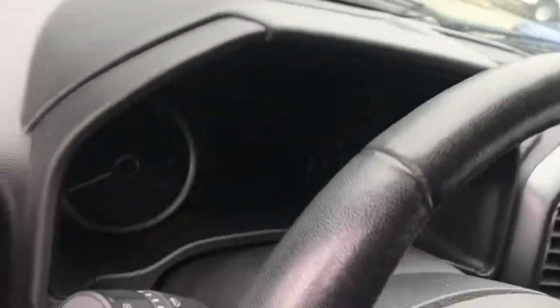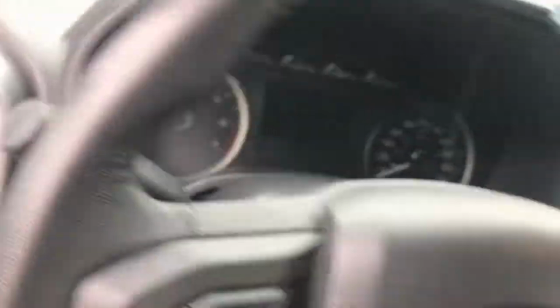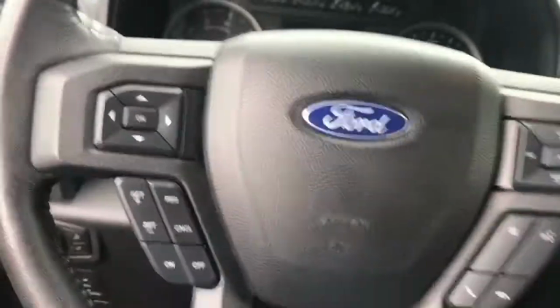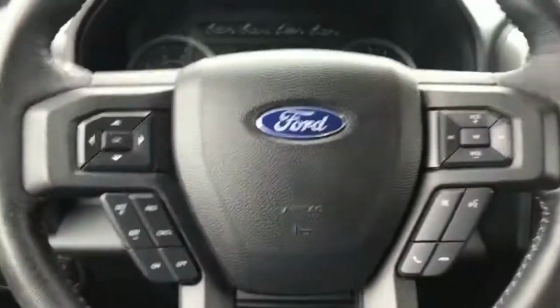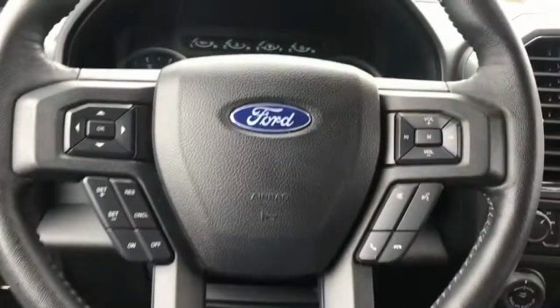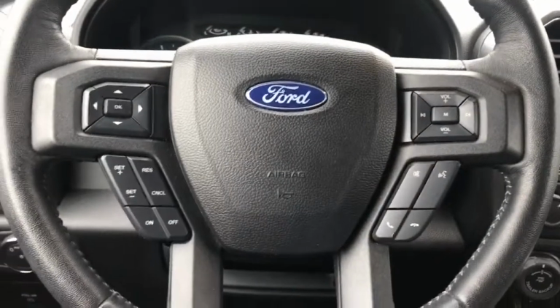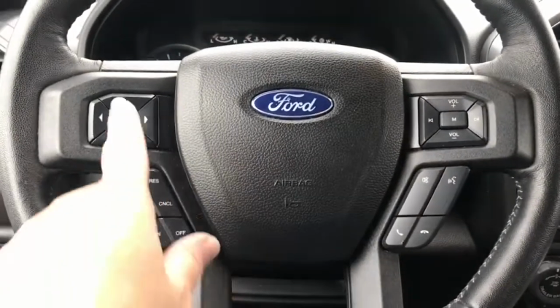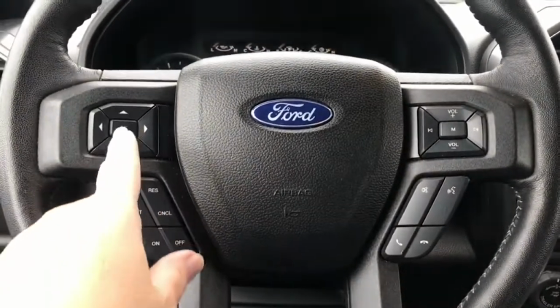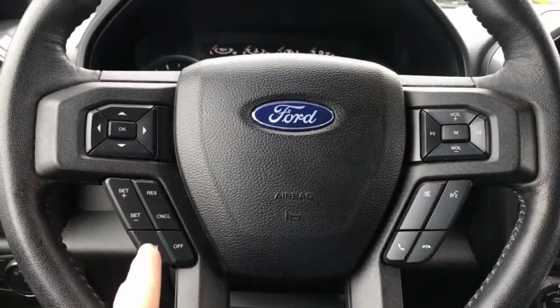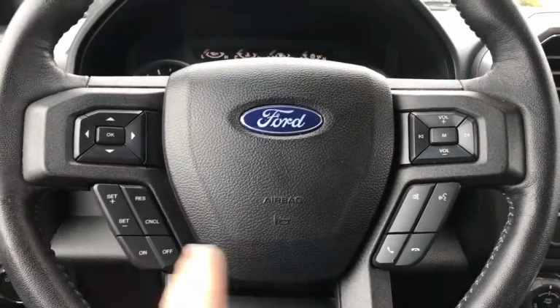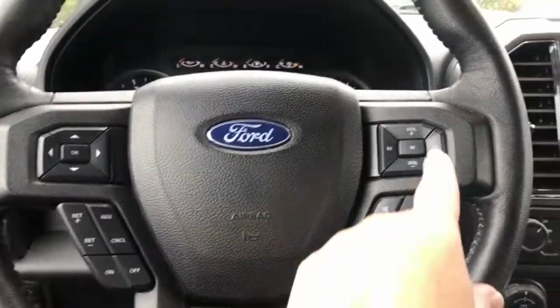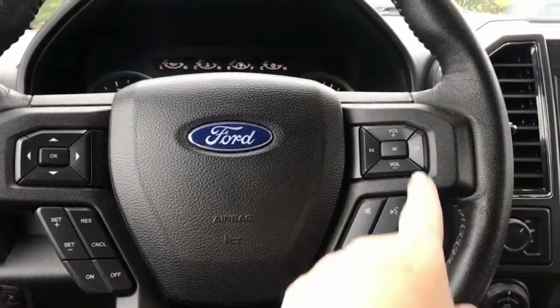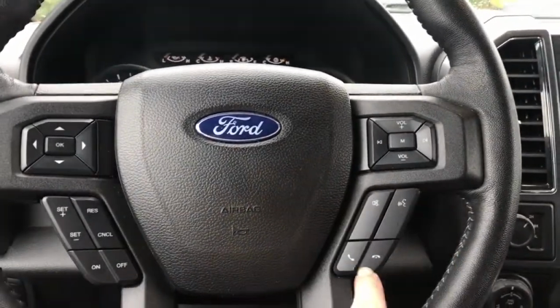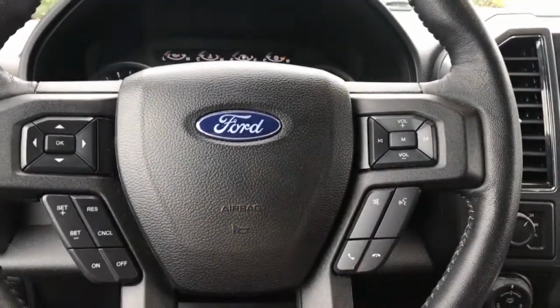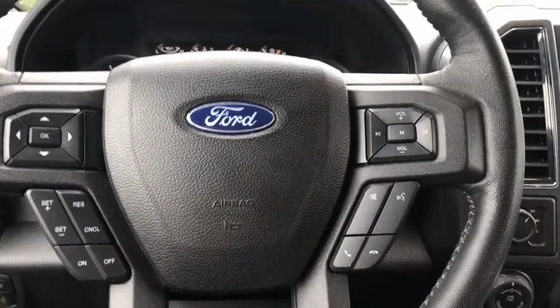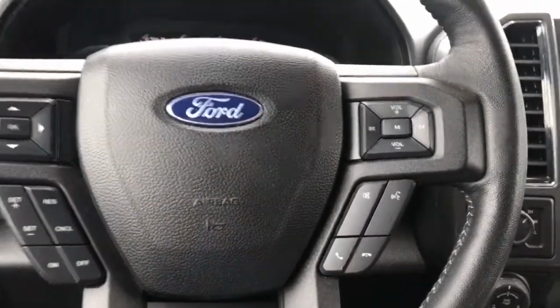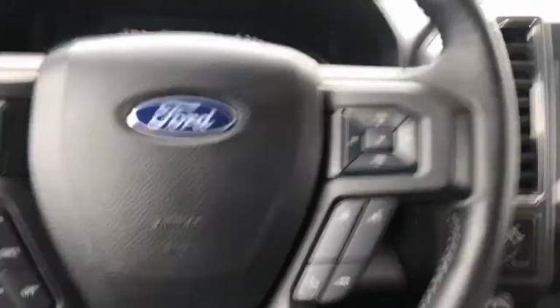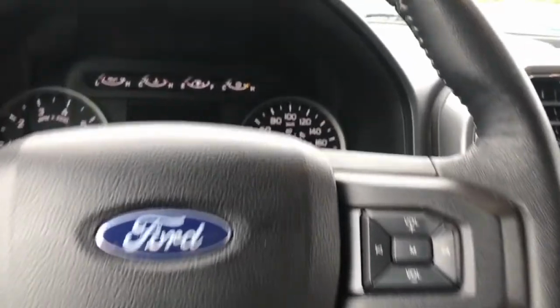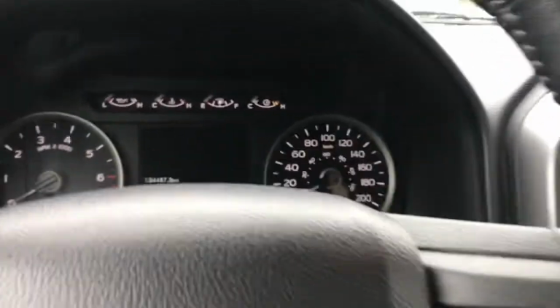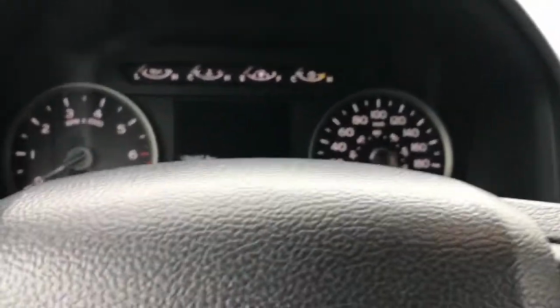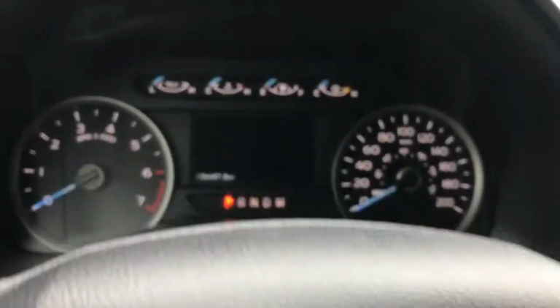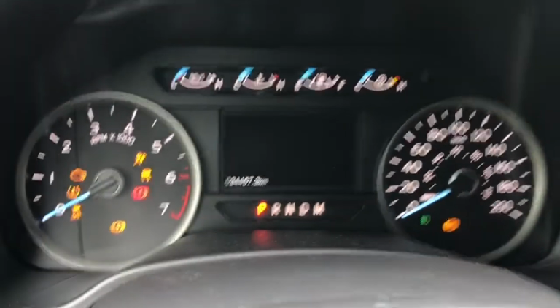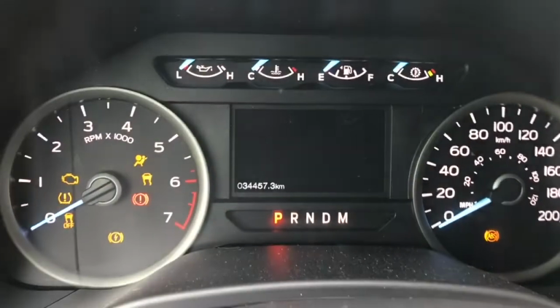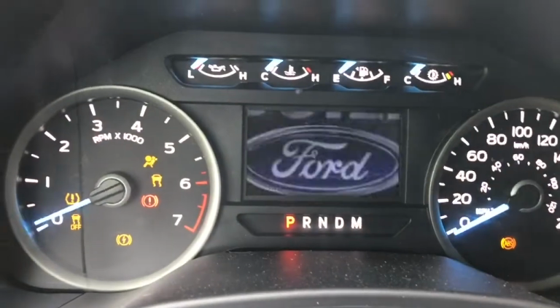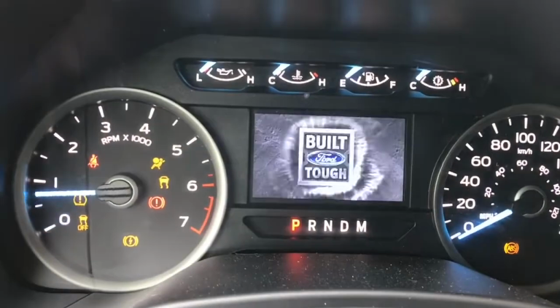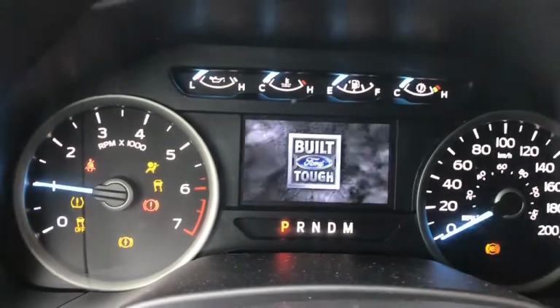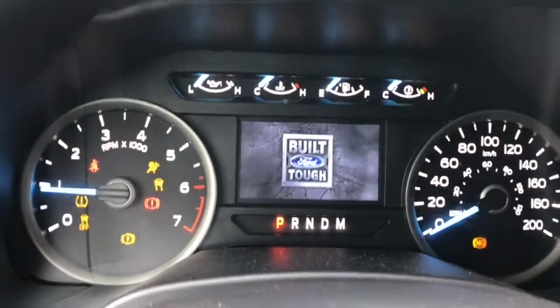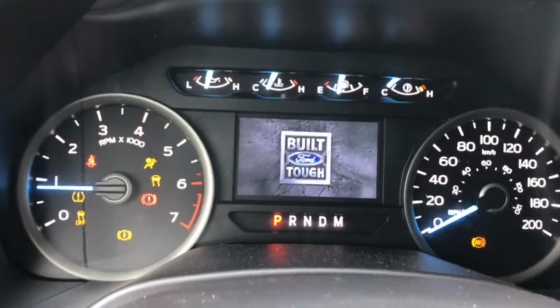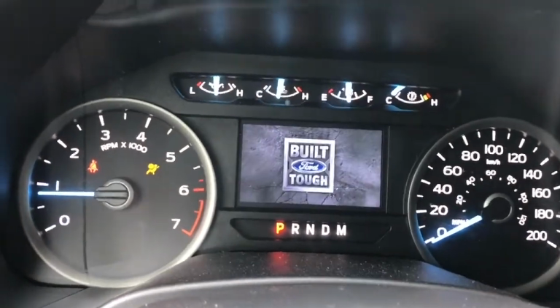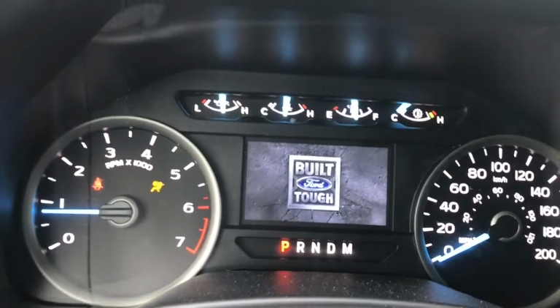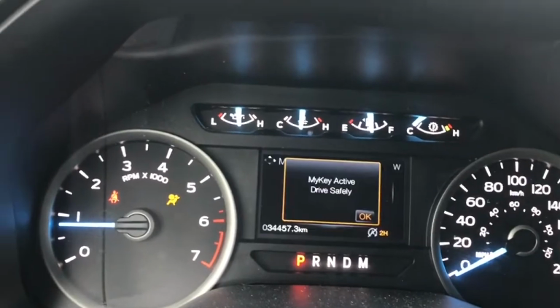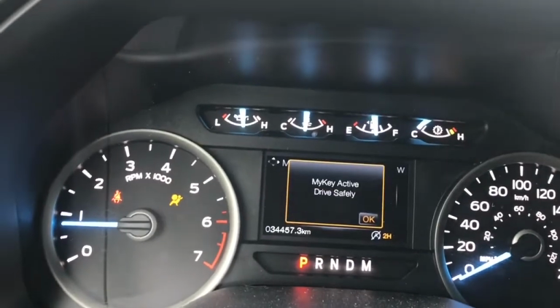On the face of the steering wheel, which can tilt and telescope, you have your dash controls, cruise control, media with volume, and the Sync voice-activated system. When we start up the vehicle, you're going to see any important messages, your odometer reading, and the menu will come up so we can toggle through that.